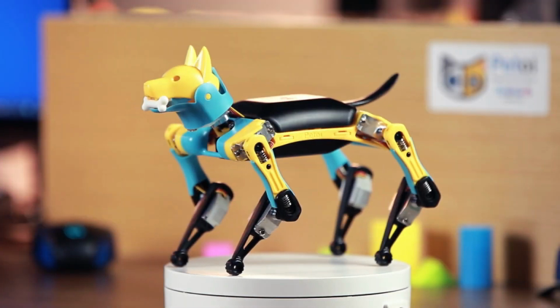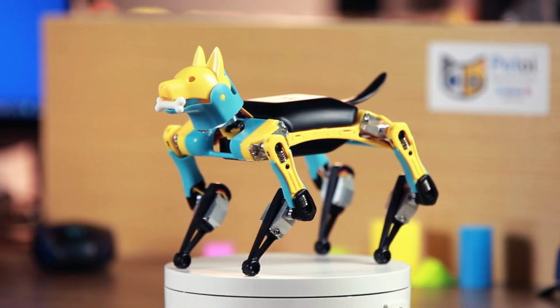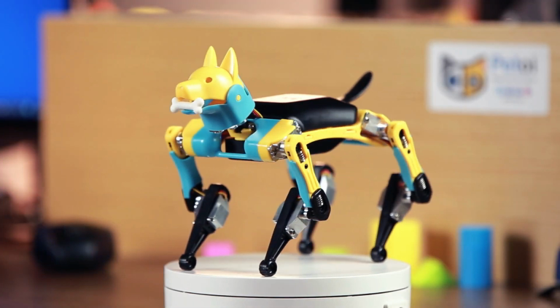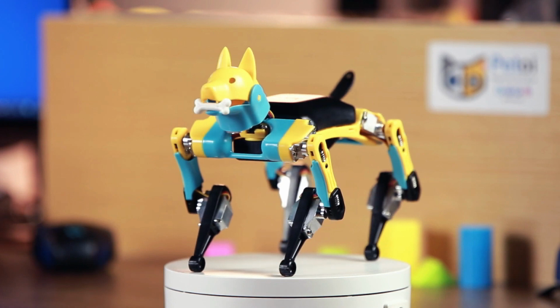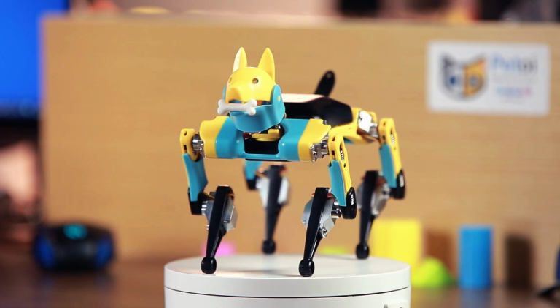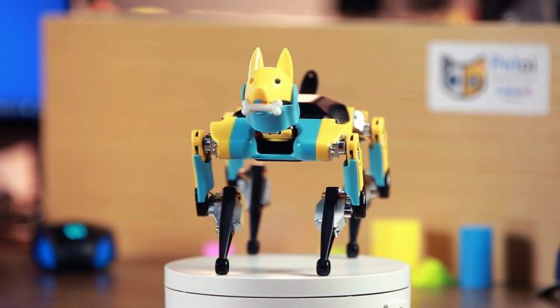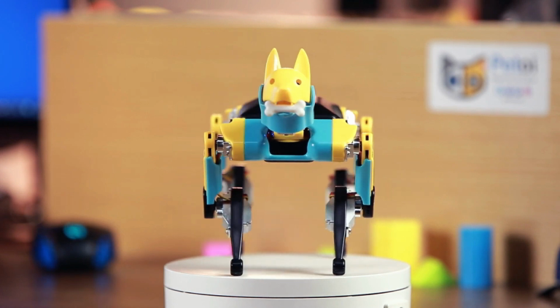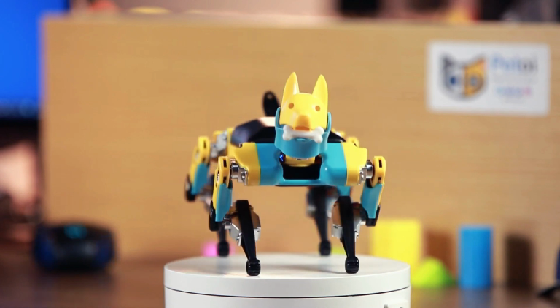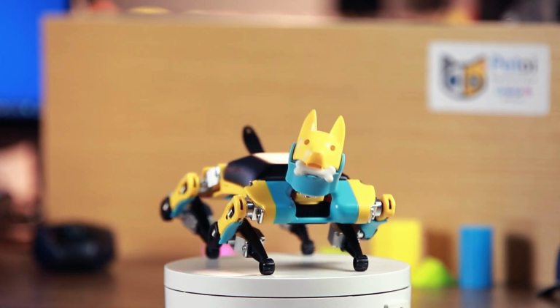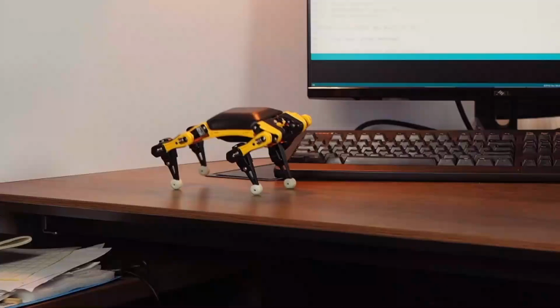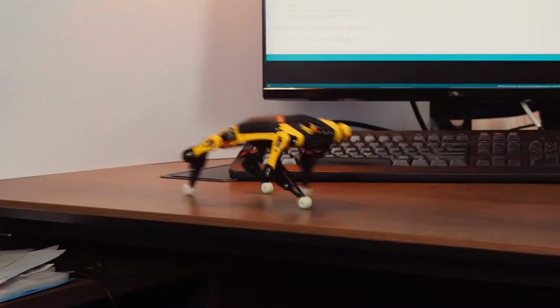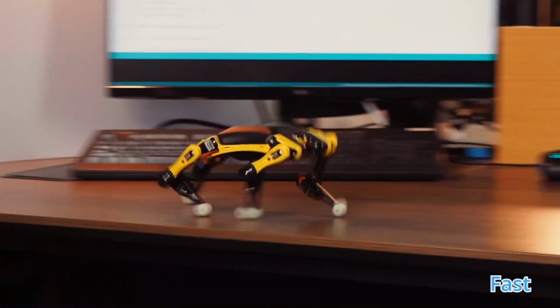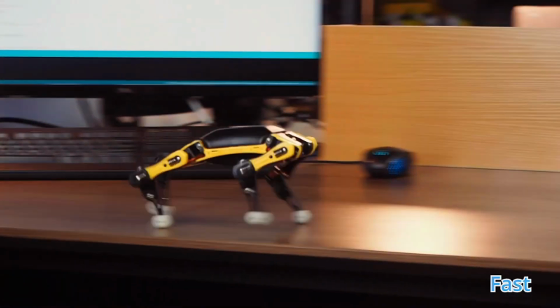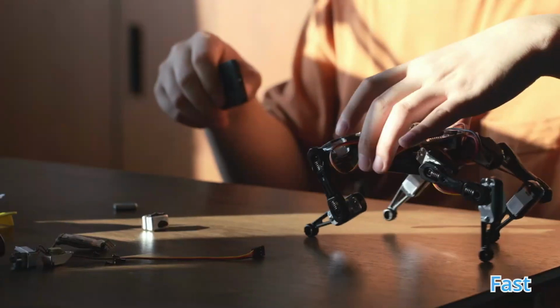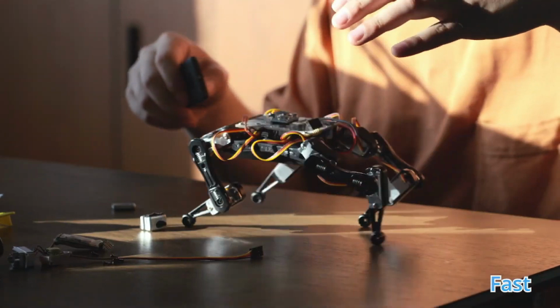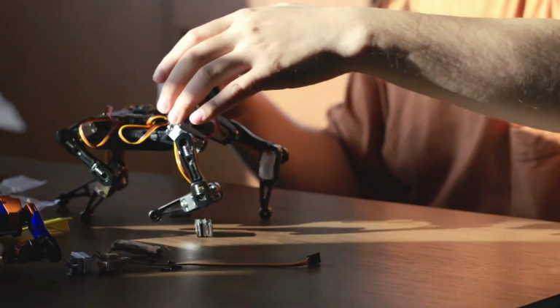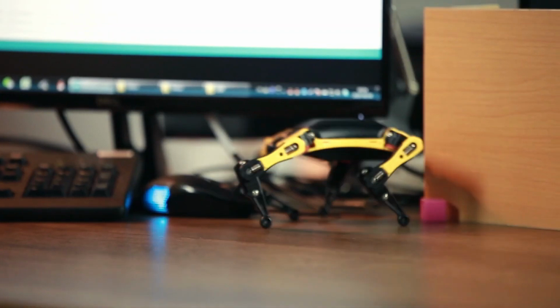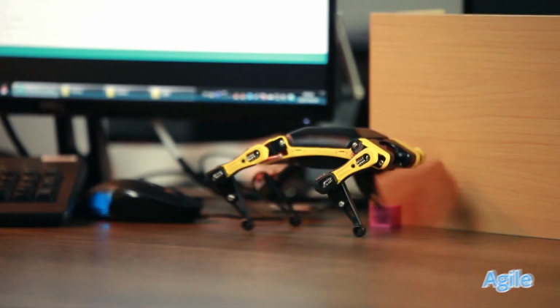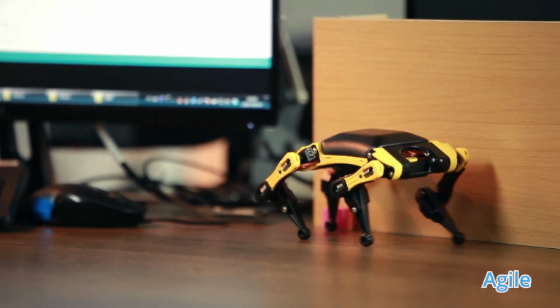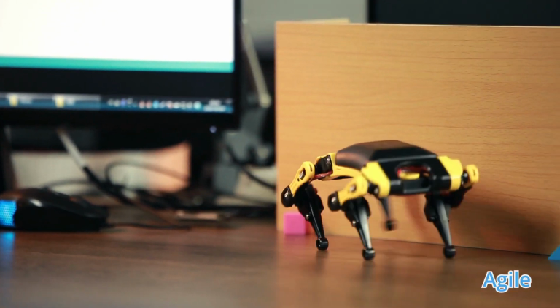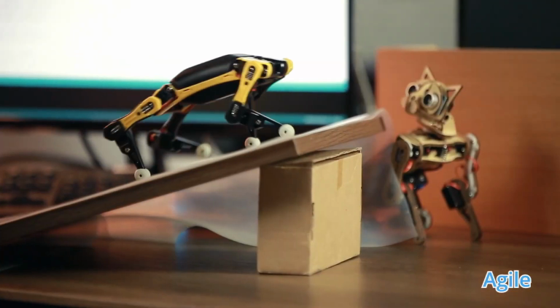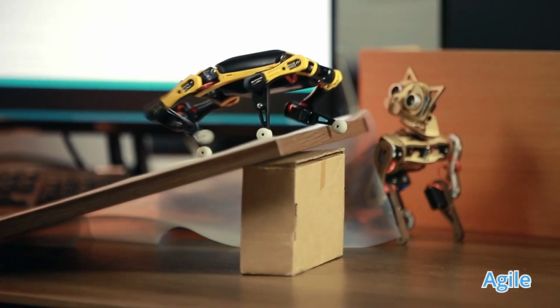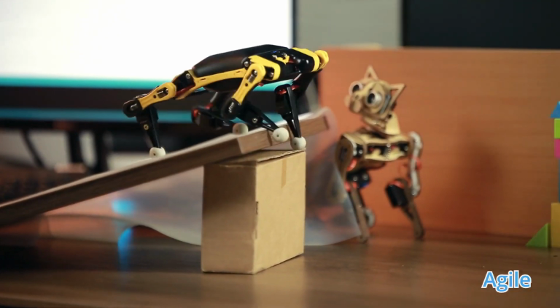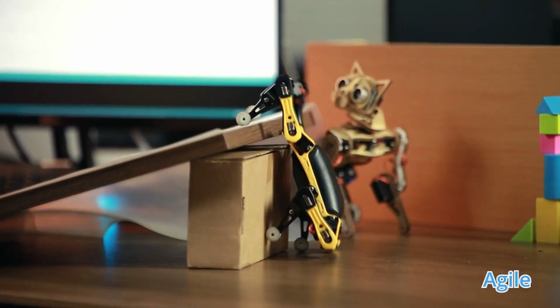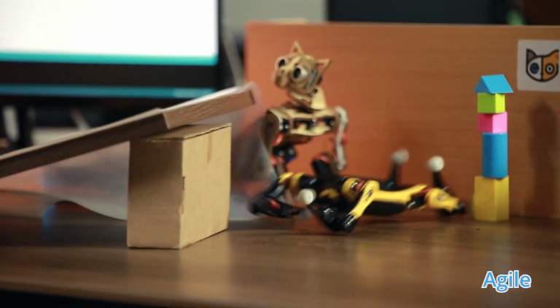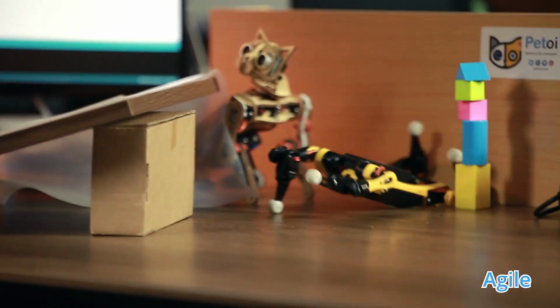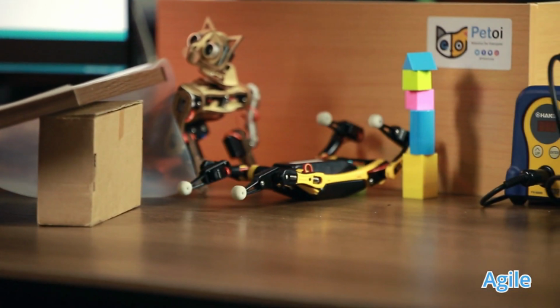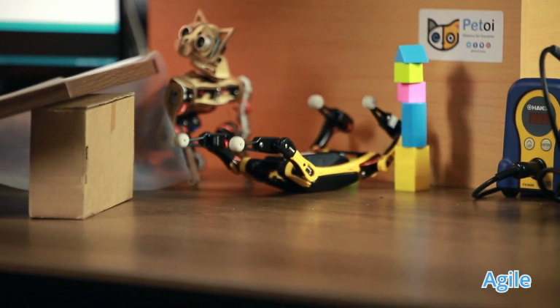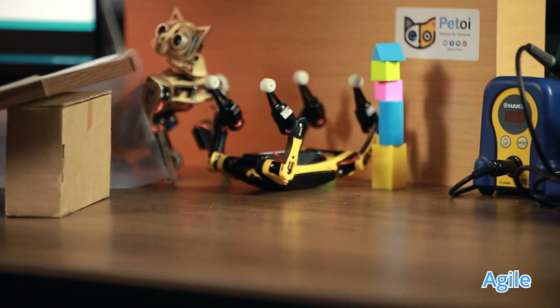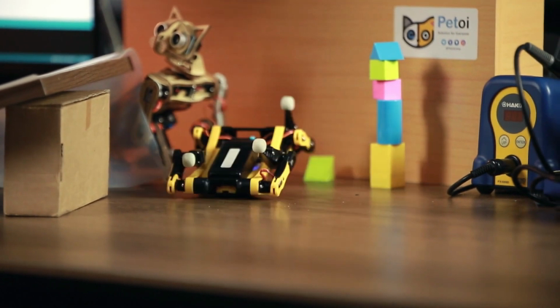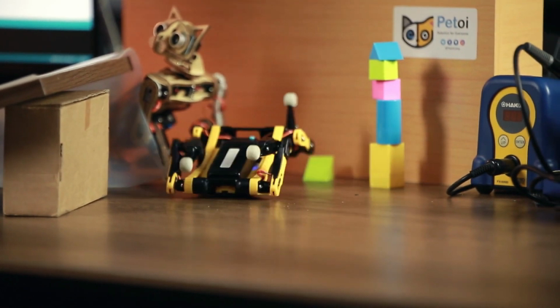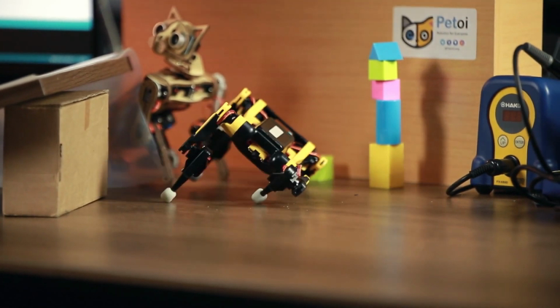Biddle makes a perfect tool for learning, teaching, researching, or a surprising gift to impress family and friends. Biddle is an open platform to fuse multiple makers' gadgets into one organic system.